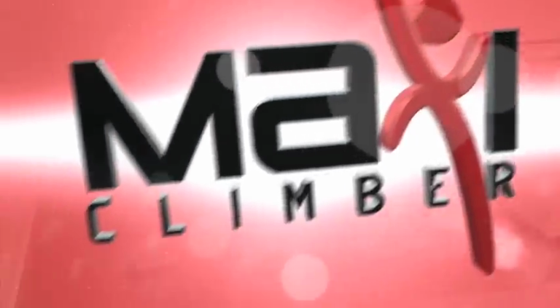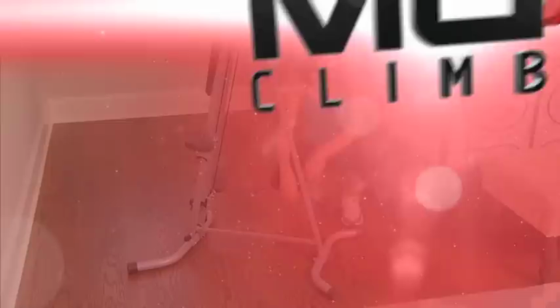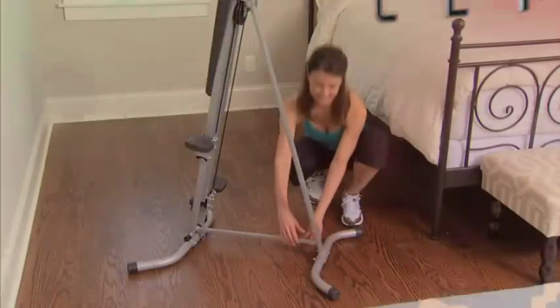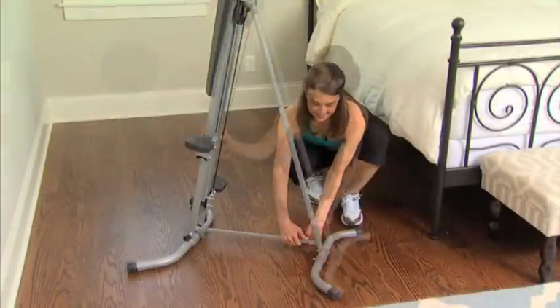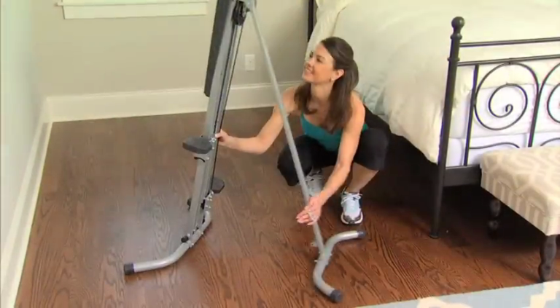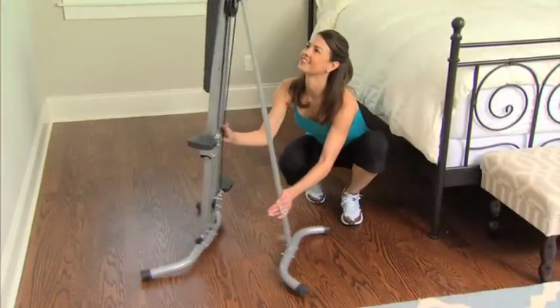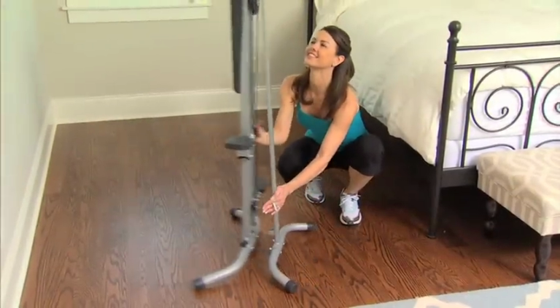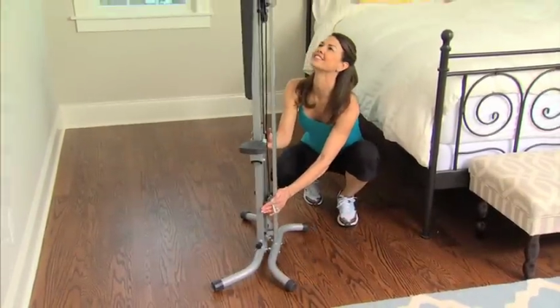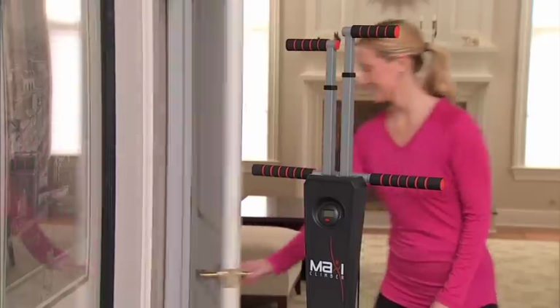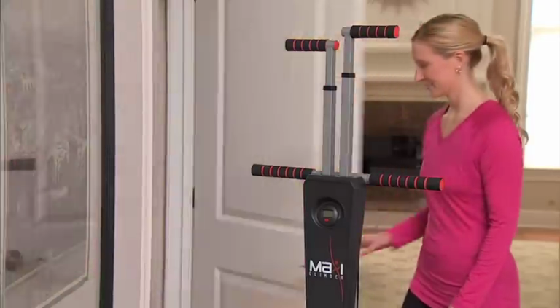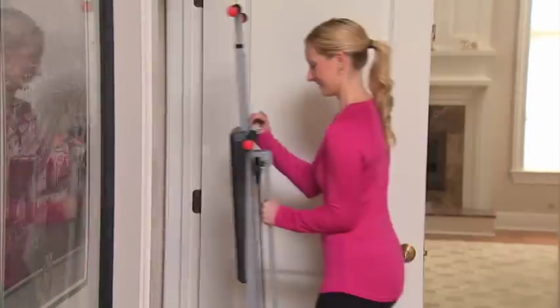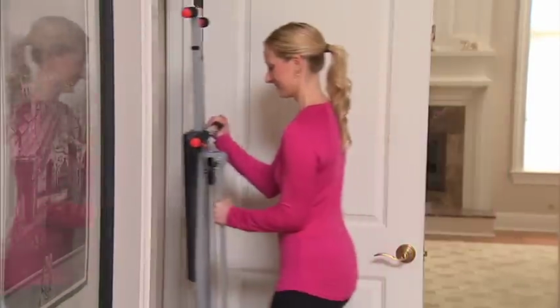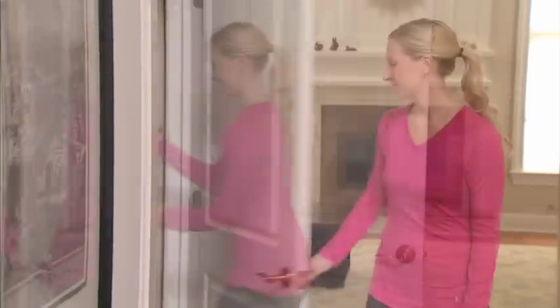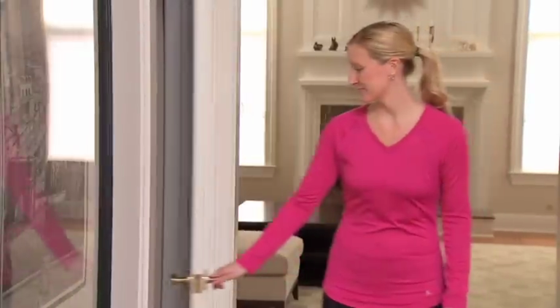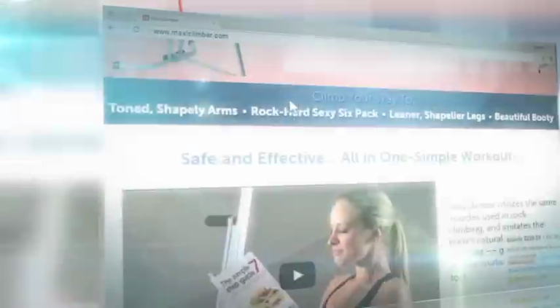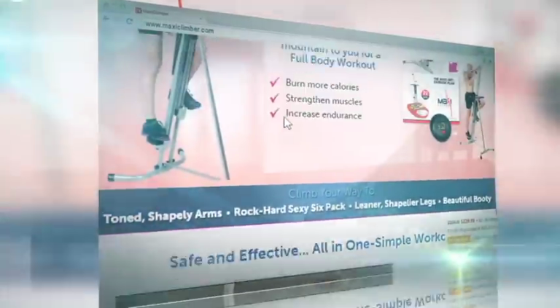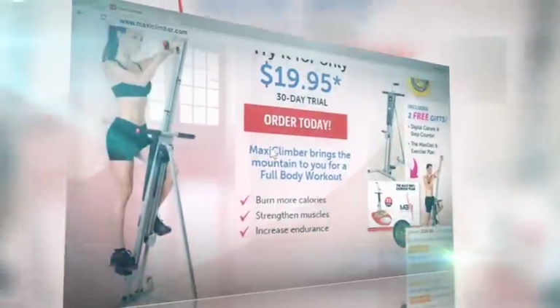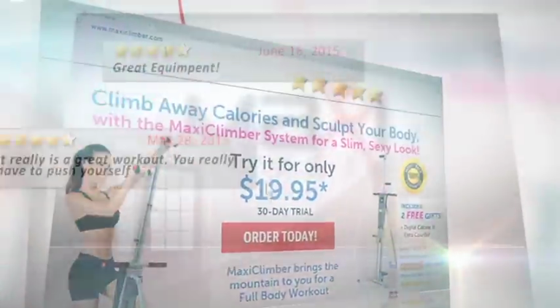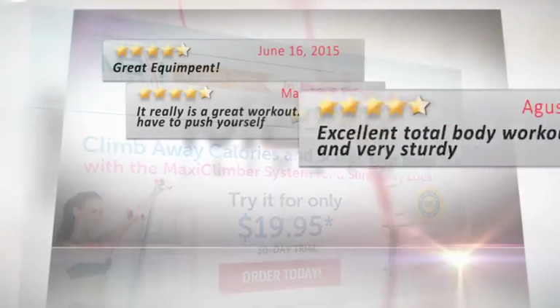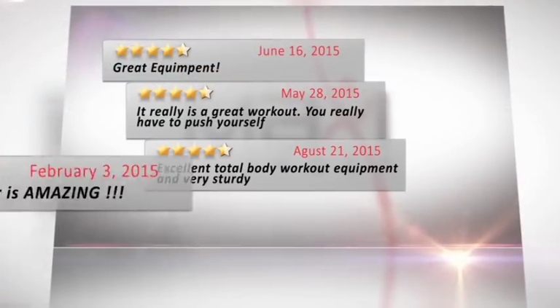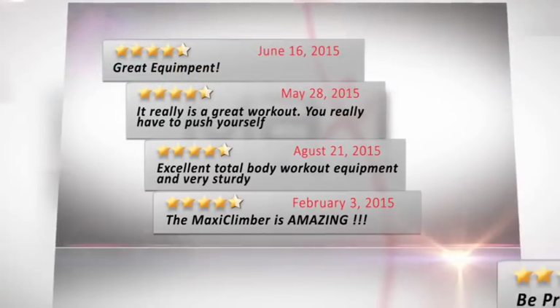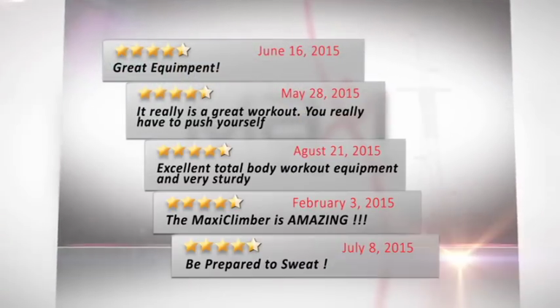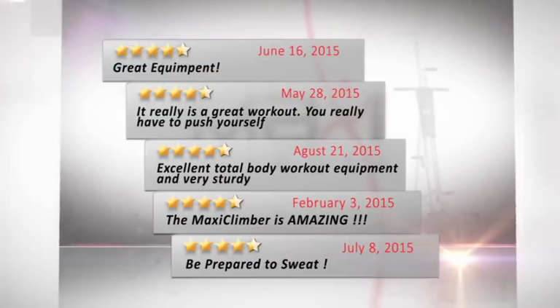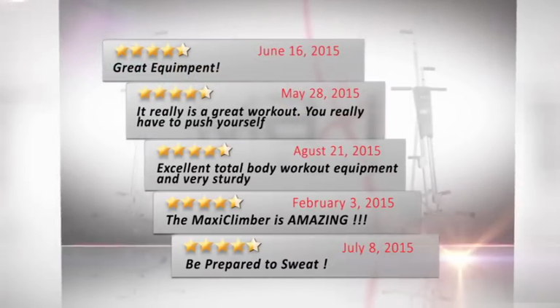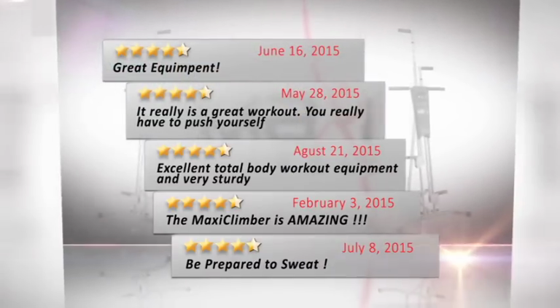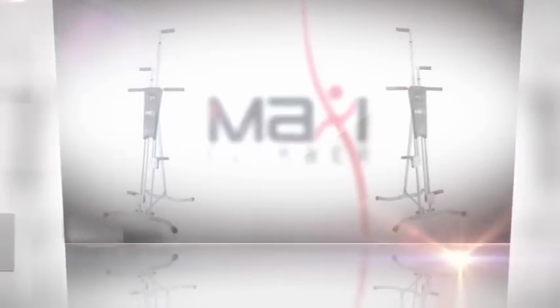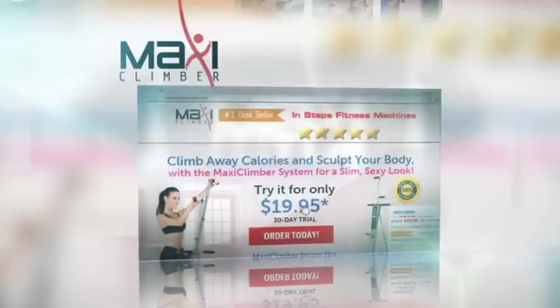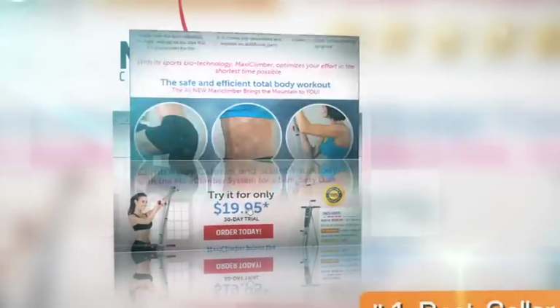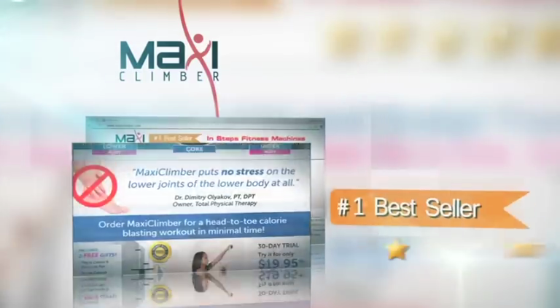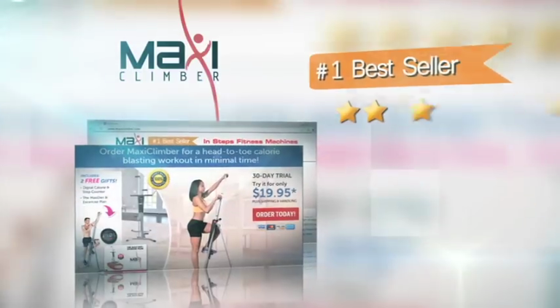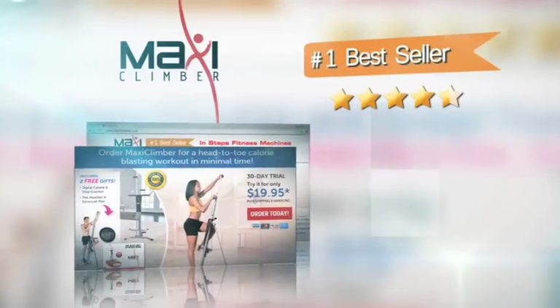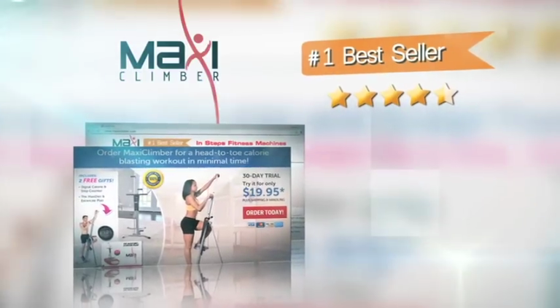MaxiClimber assembles in minutes. It's streamlined, compact, and folds up for easy storage. Join the thousands of satisfied customers who have made MaxiClimber a bestseller among leading online retailers.